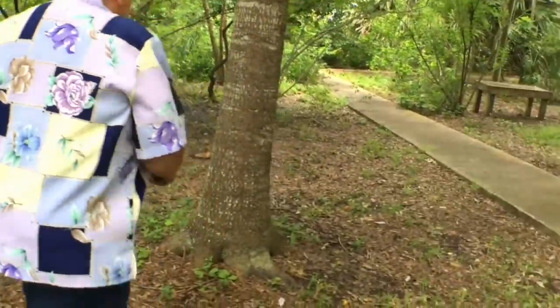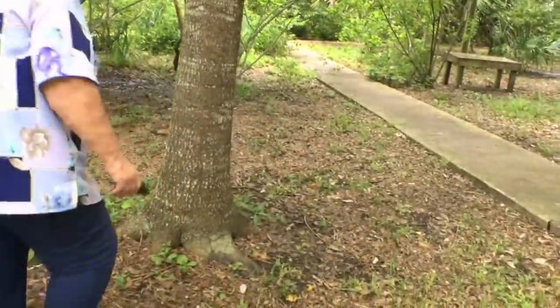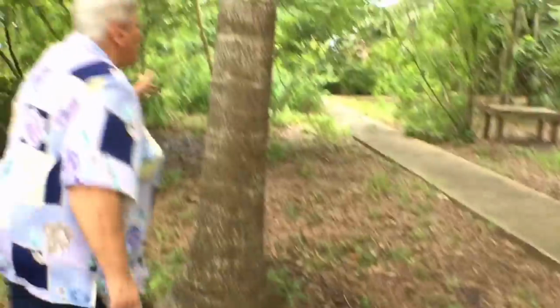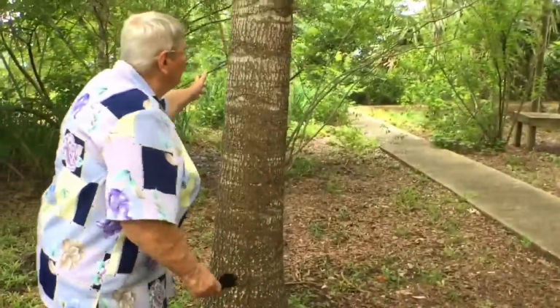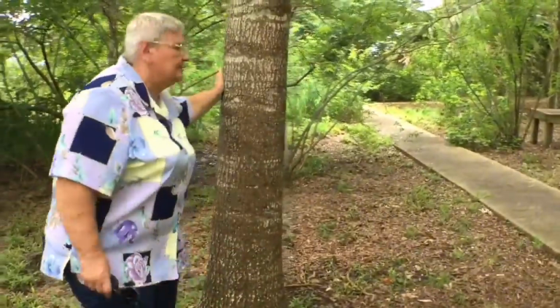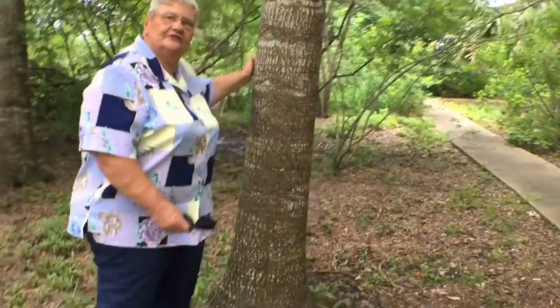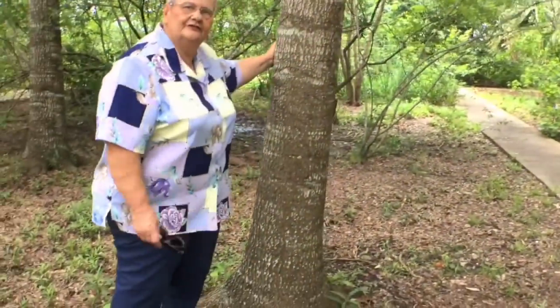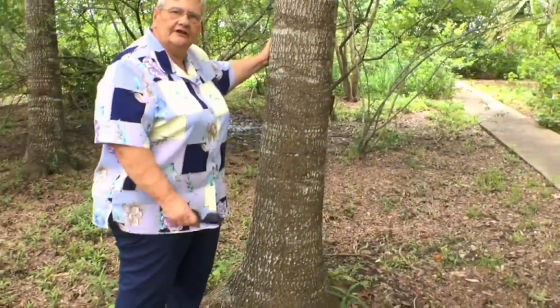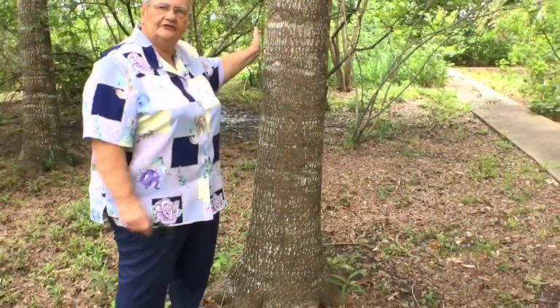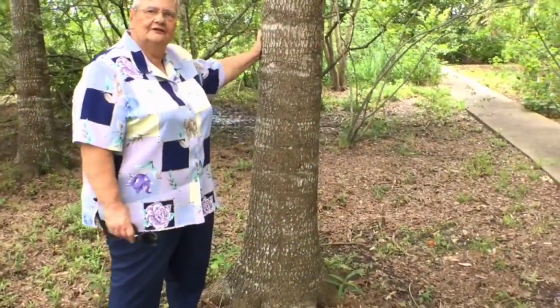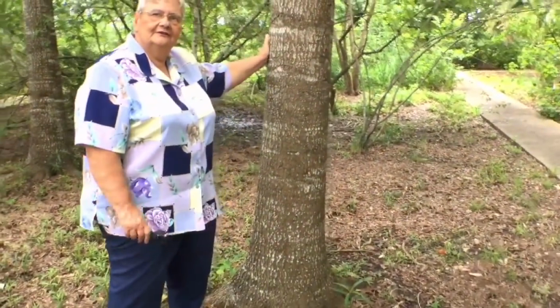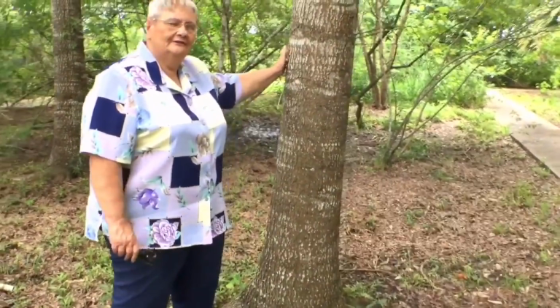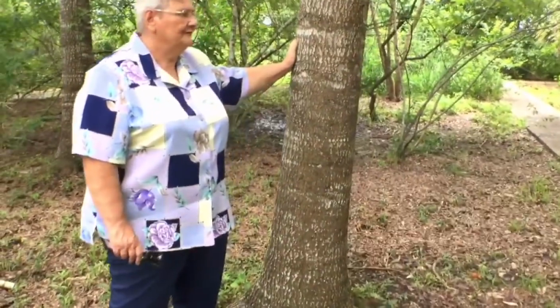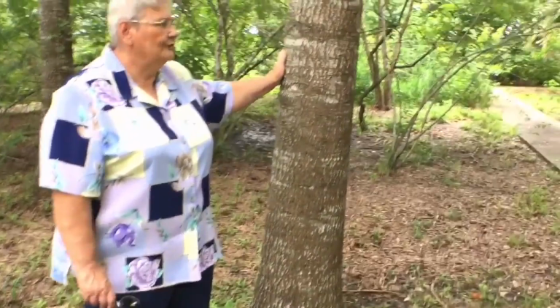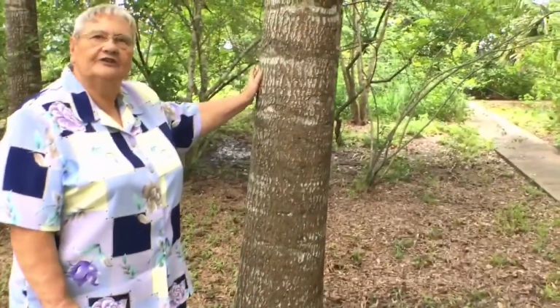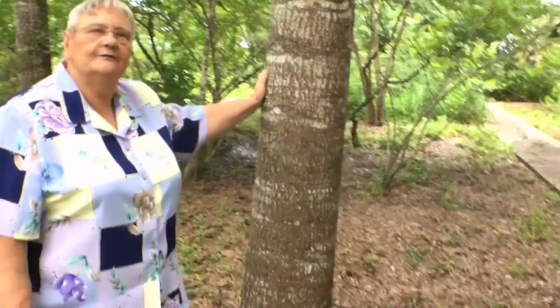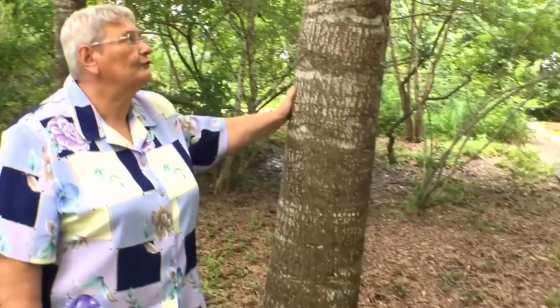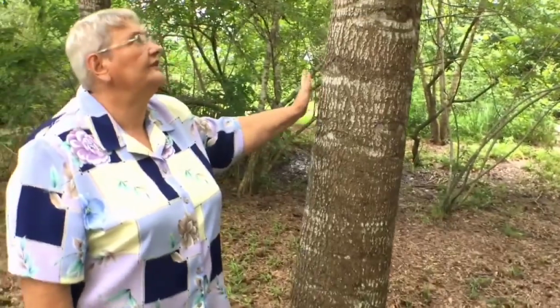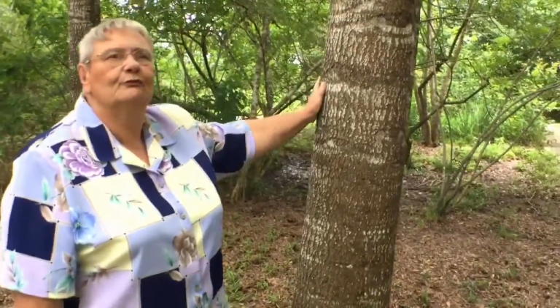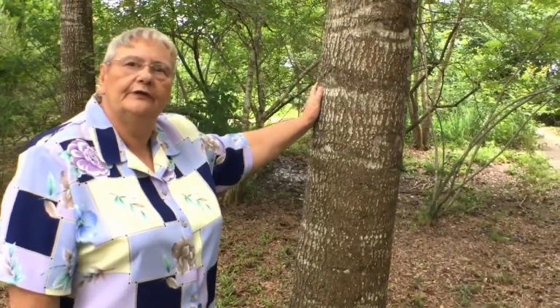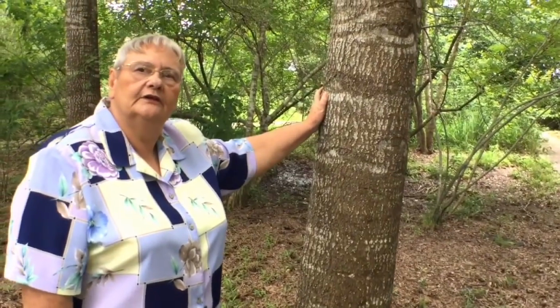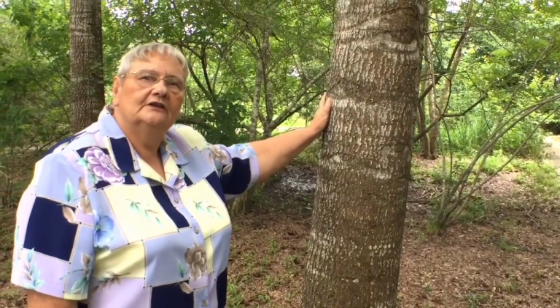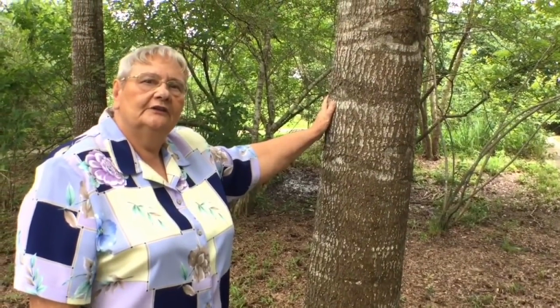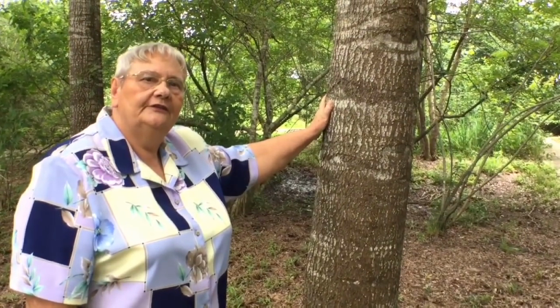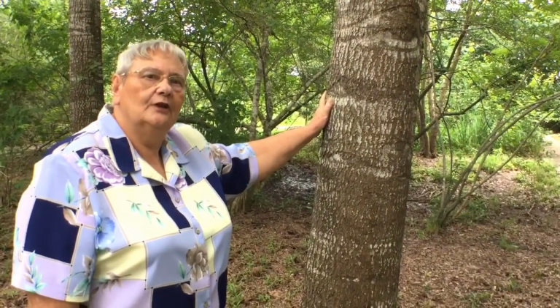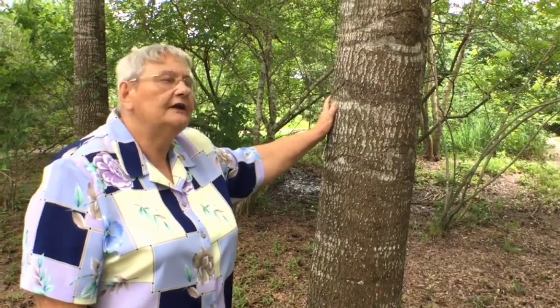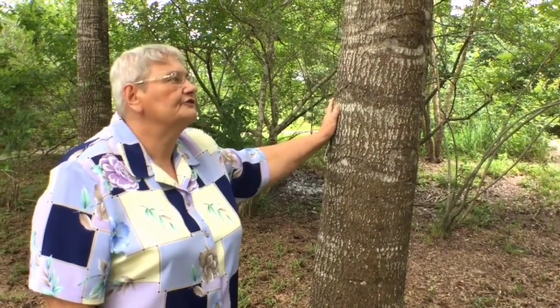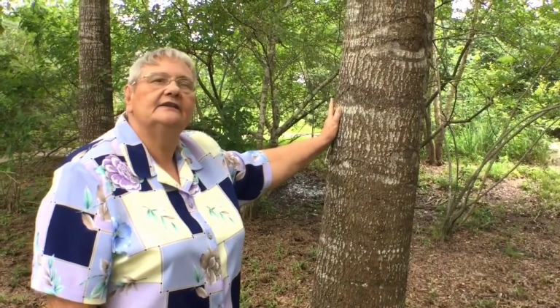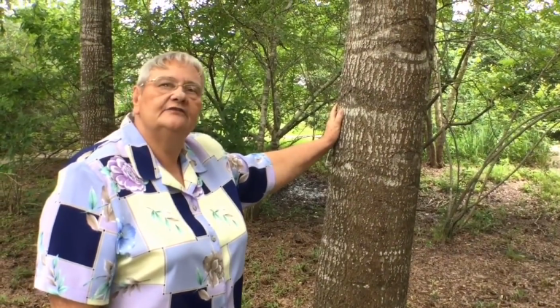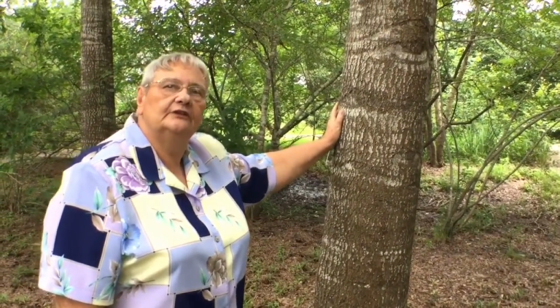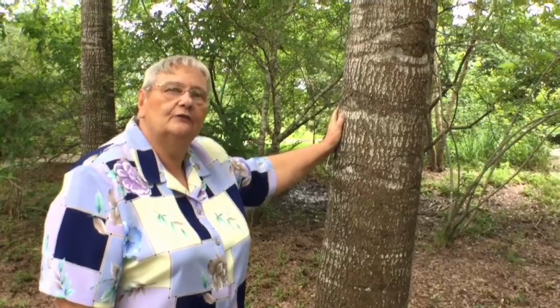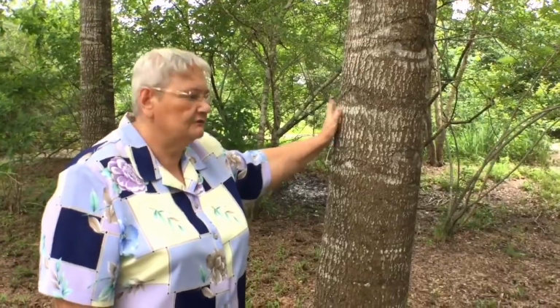This is a Willow Oak. See what a difference the trunk is — so much different from the other one. And this is the one with the long, narrow, shiny leaves that look like willows.